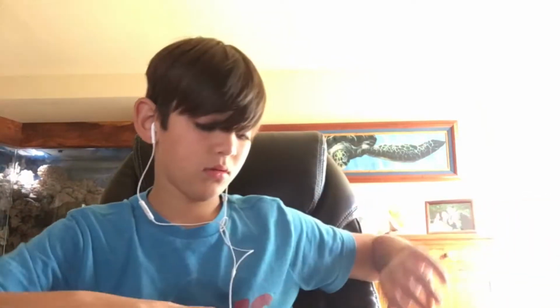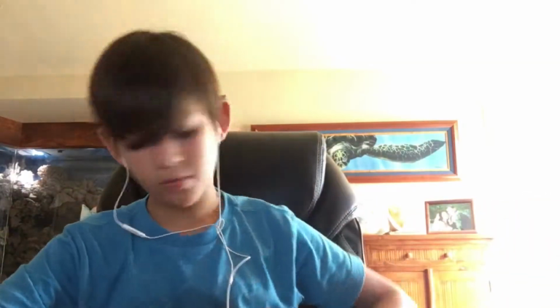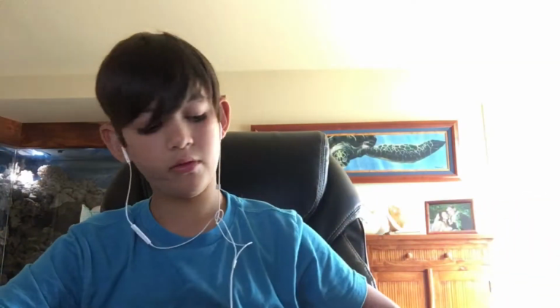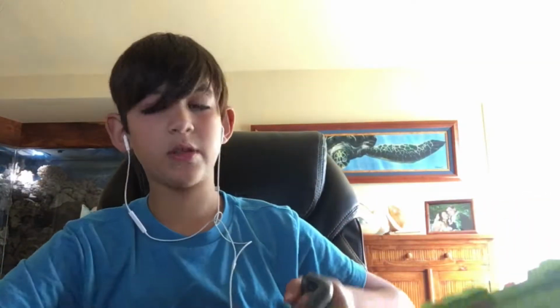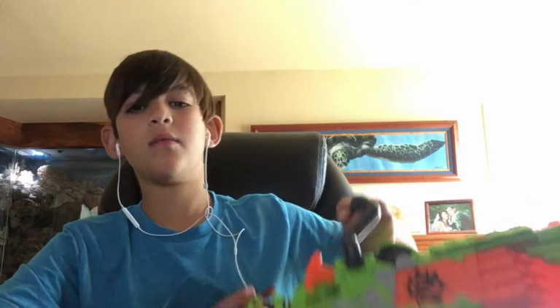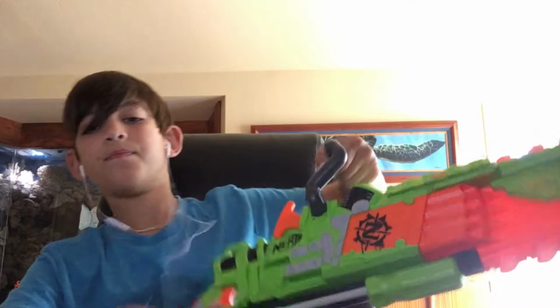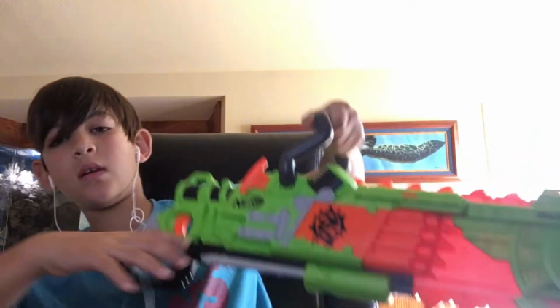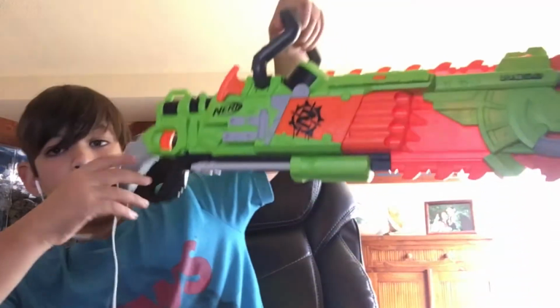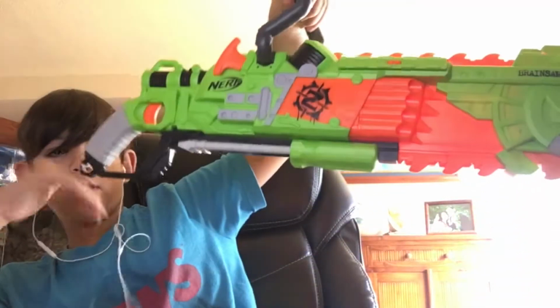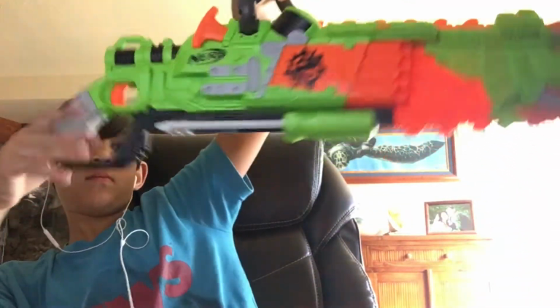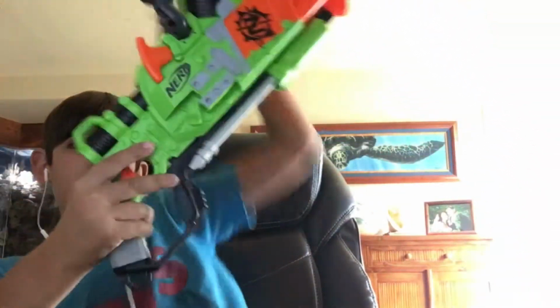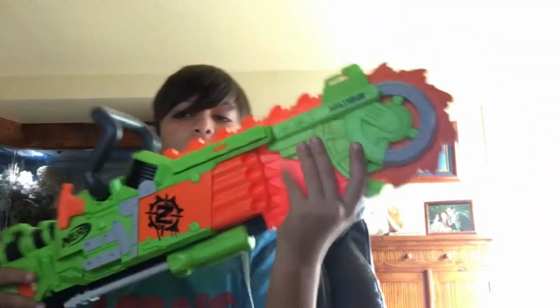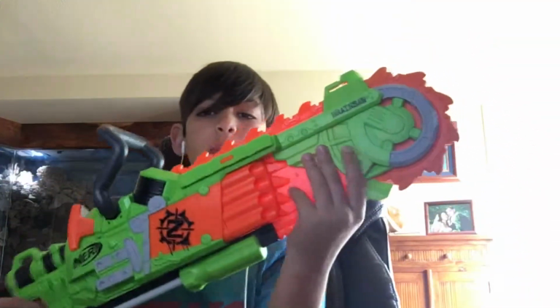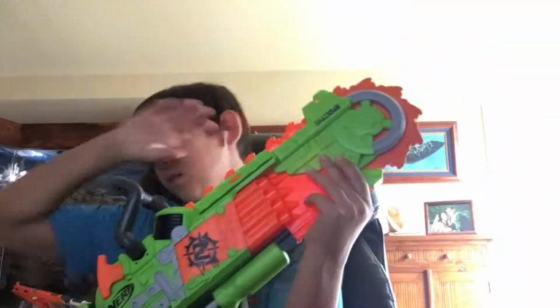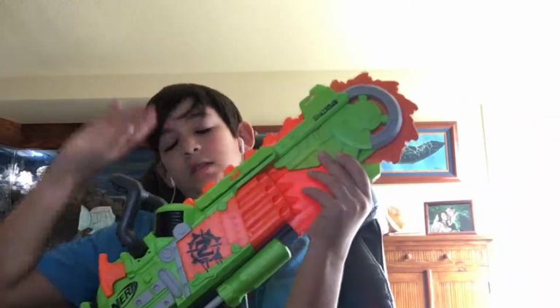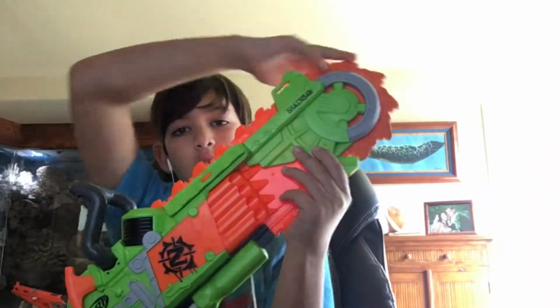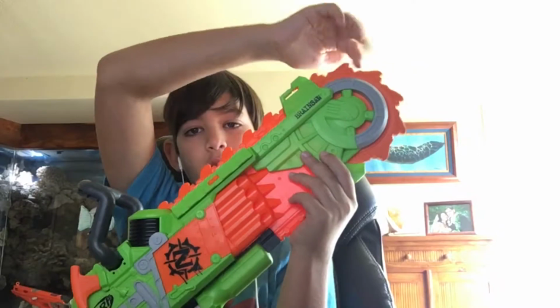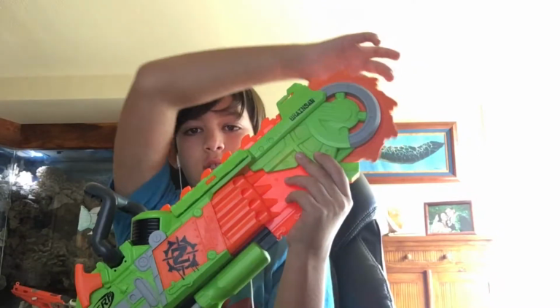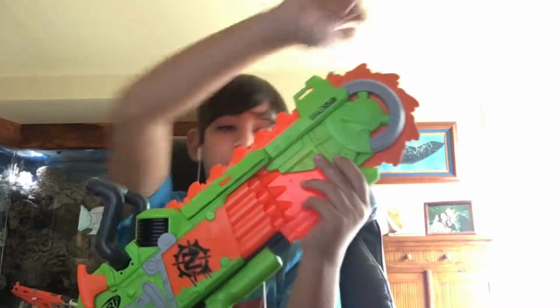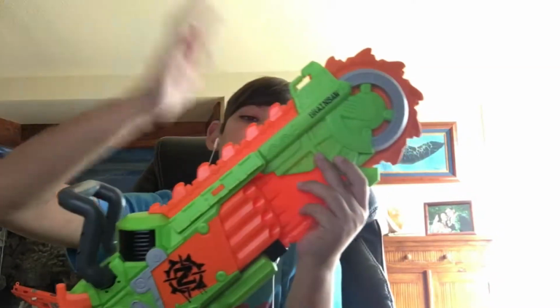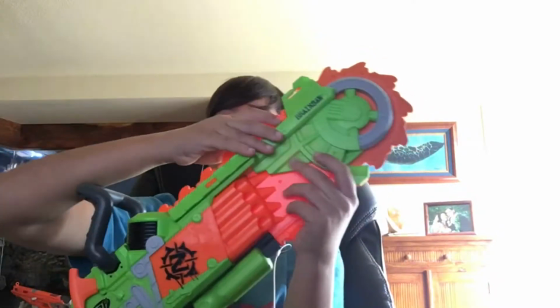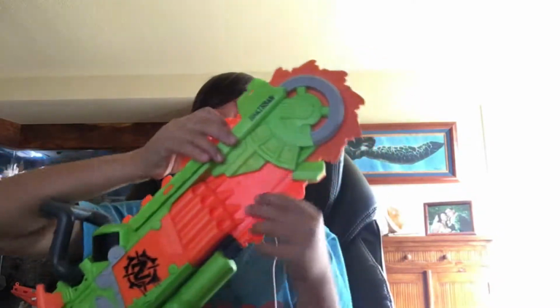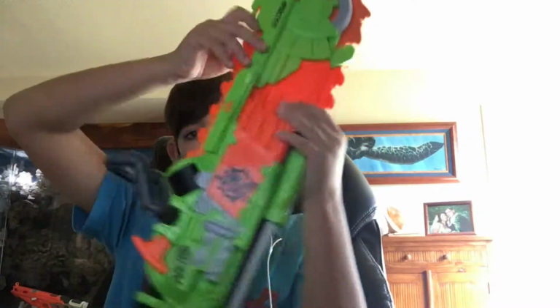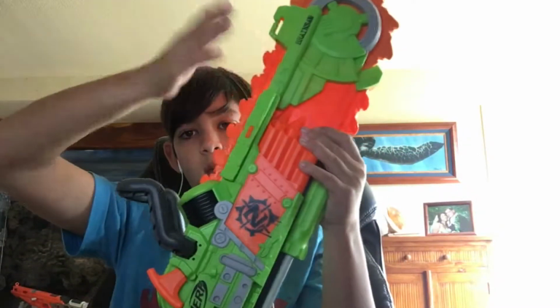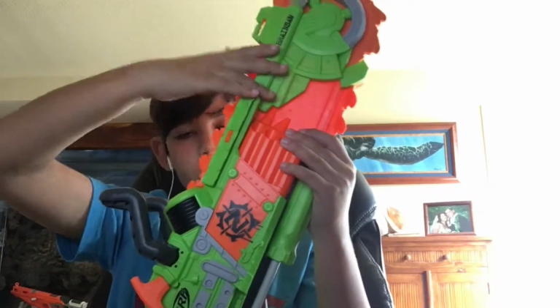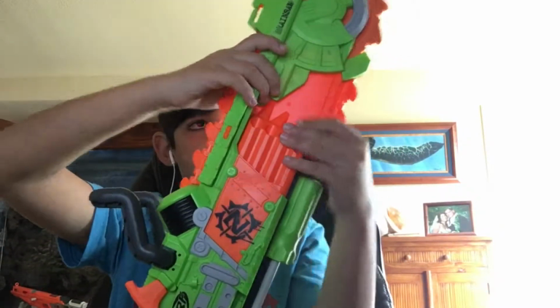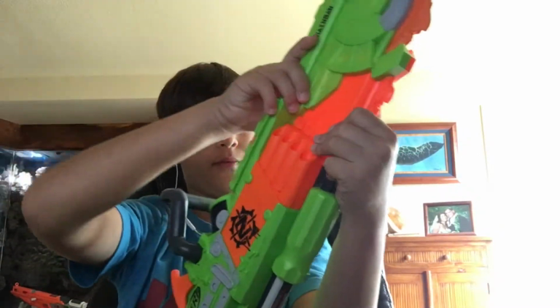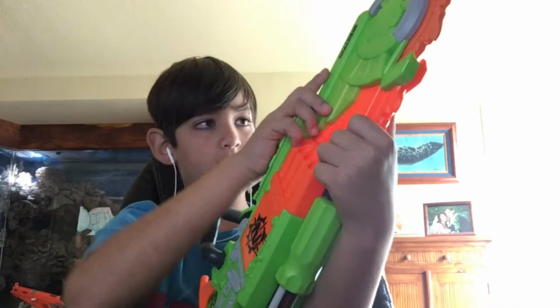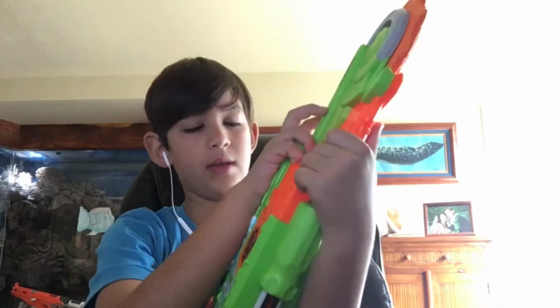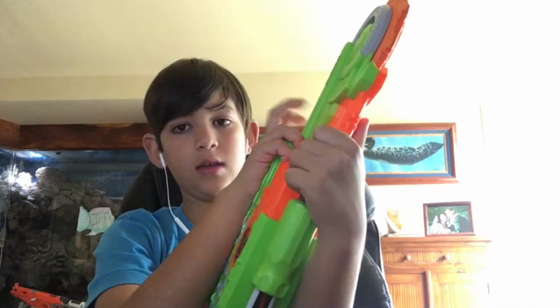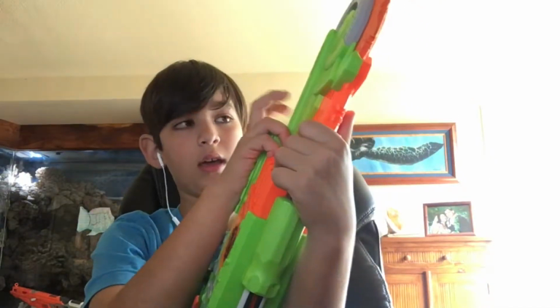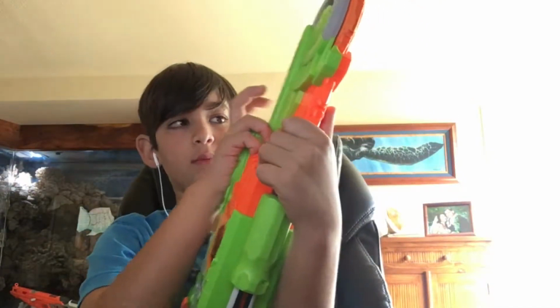We're gonna be reviewing the Brainsaw — here it is. It says 'saw' on the front. It's nice and foam. One thing I don't like about it is this big pocket part — my friend hit me in the head with this part.